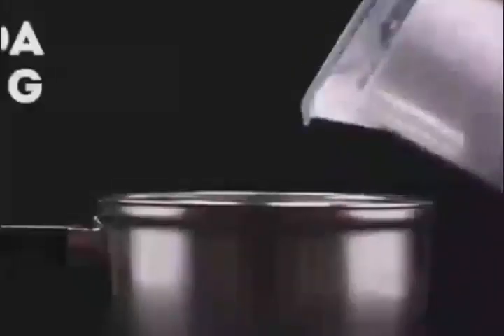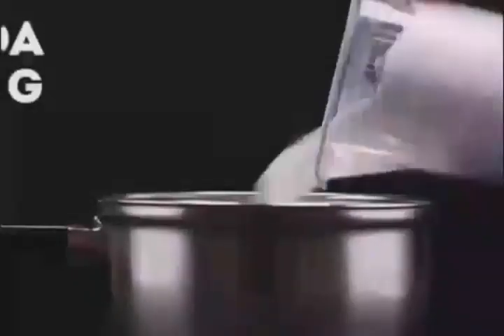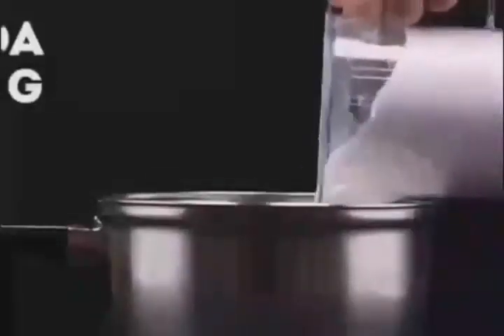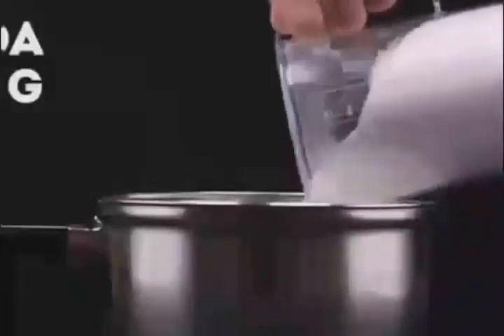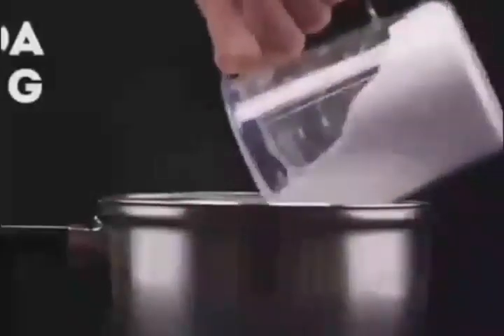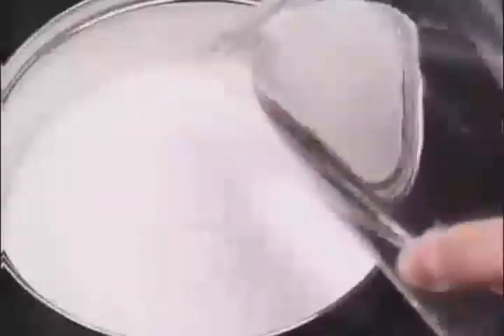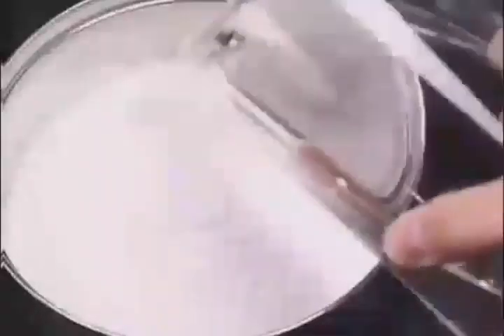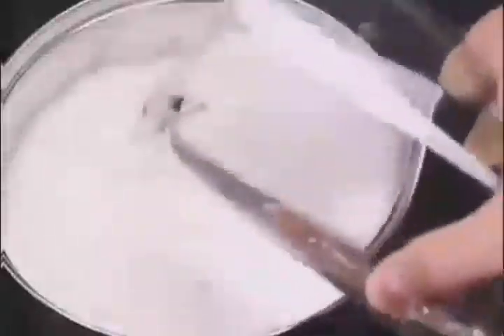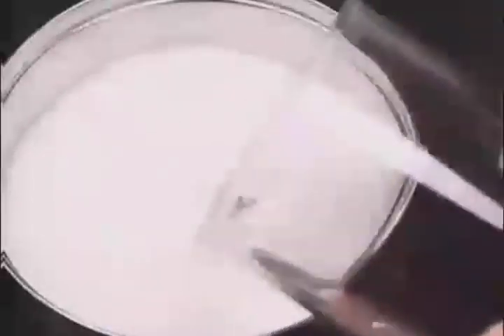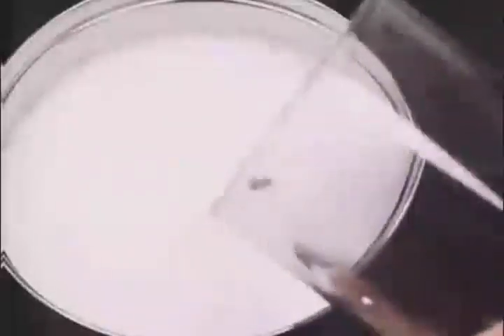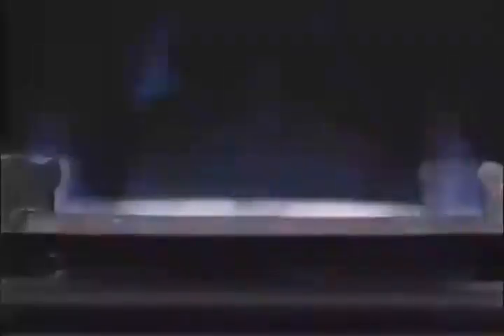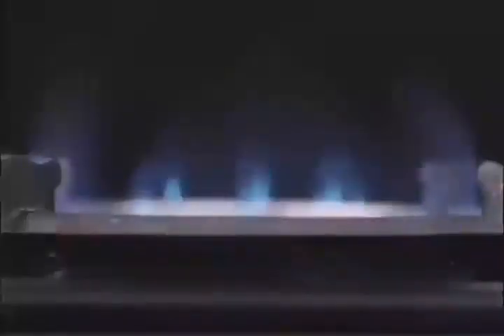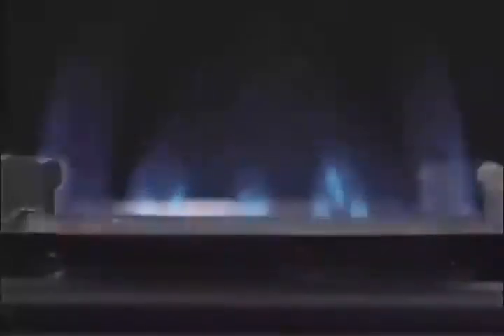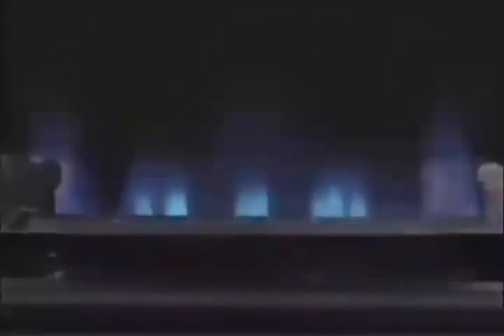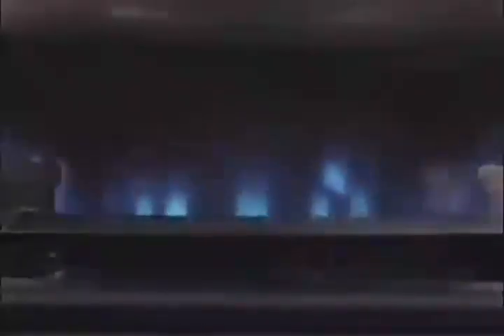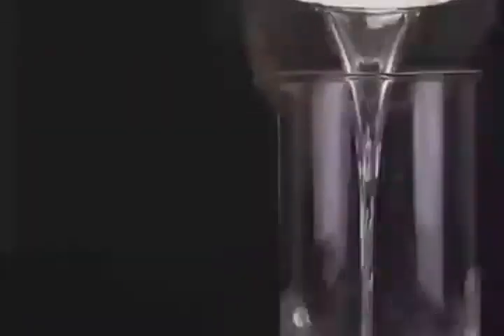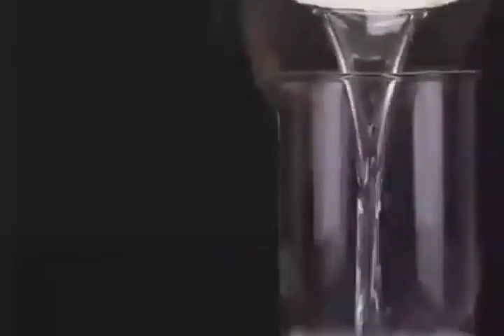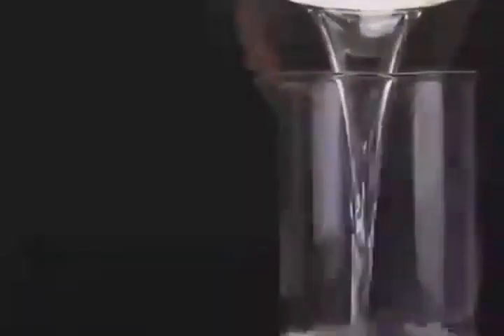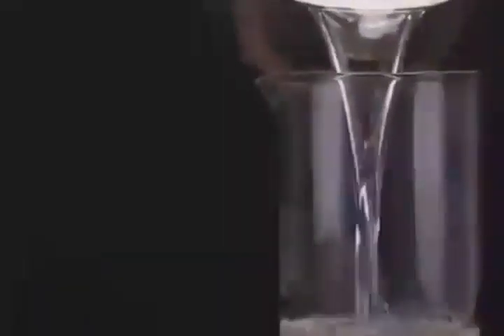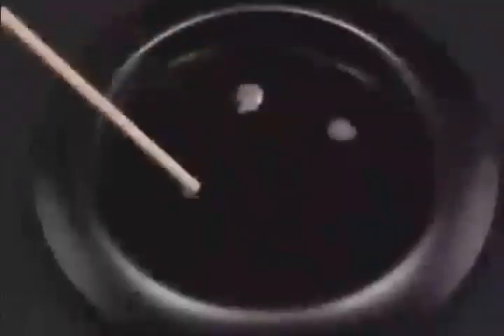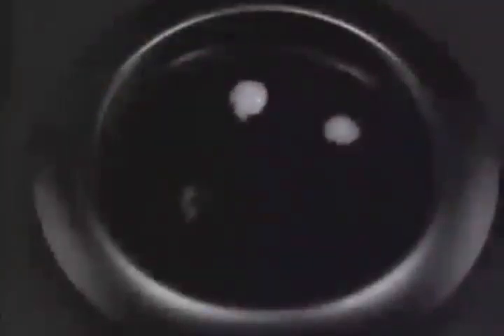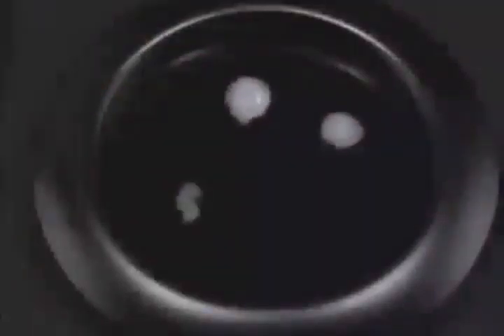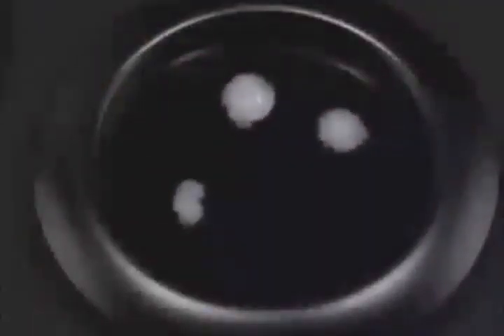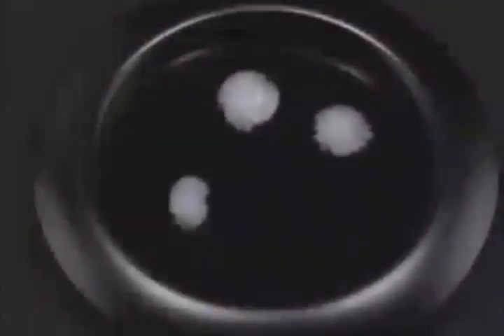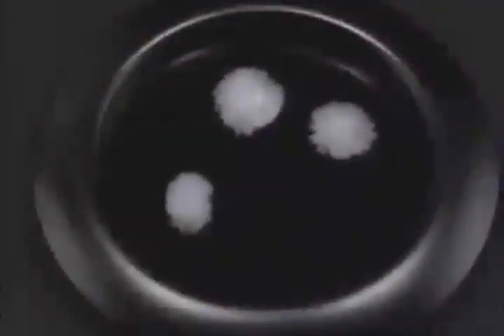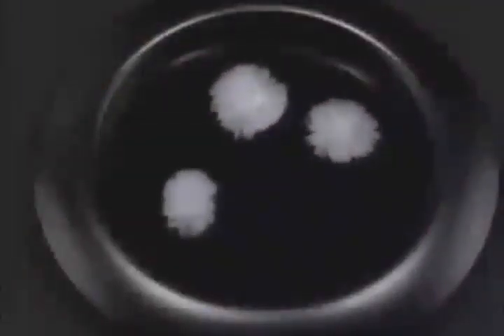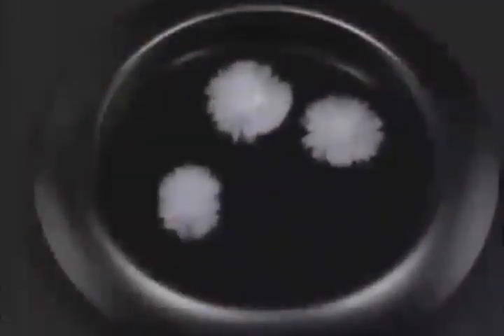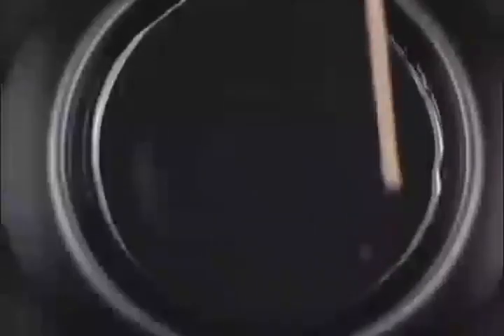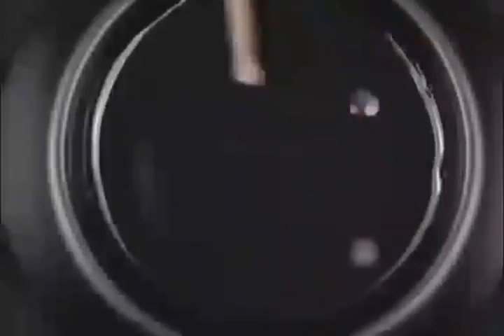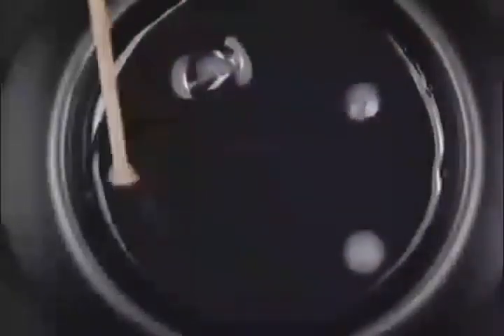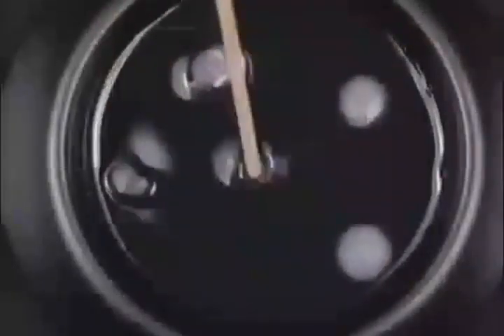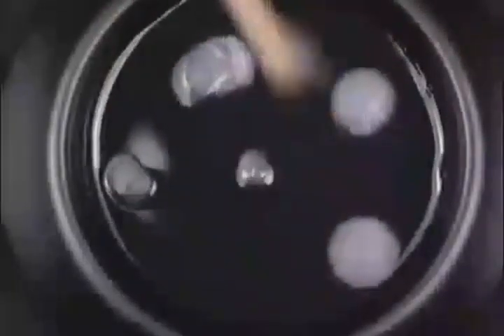Pour baking soda into a pot, then pour in some white vinegar and water and heat it up. A miraculous scene happens — point a chopstick to the water and it freezes instantly, like it has magical power.